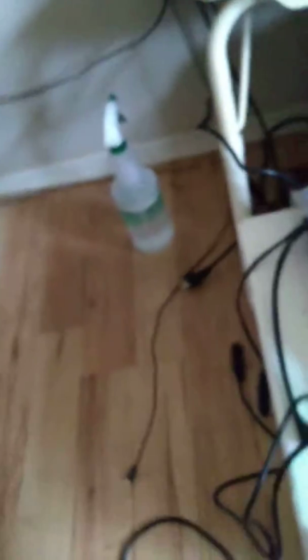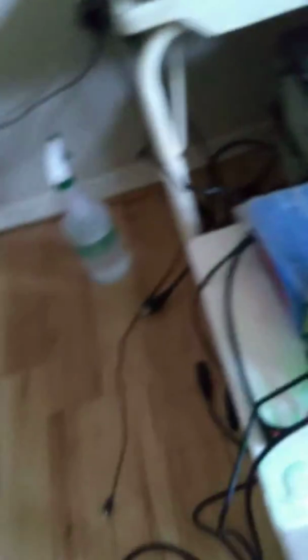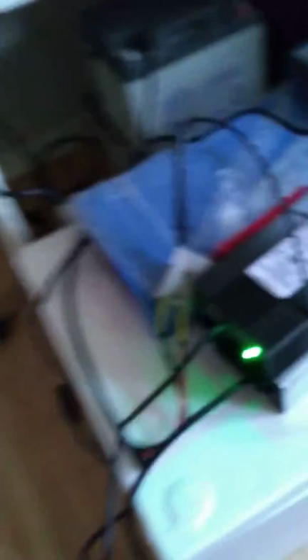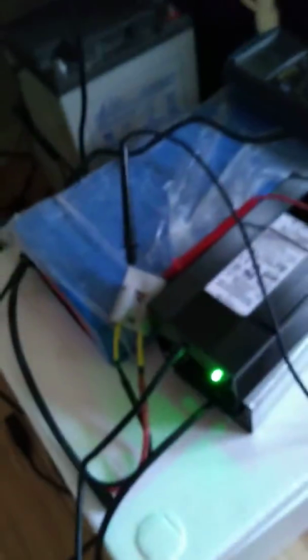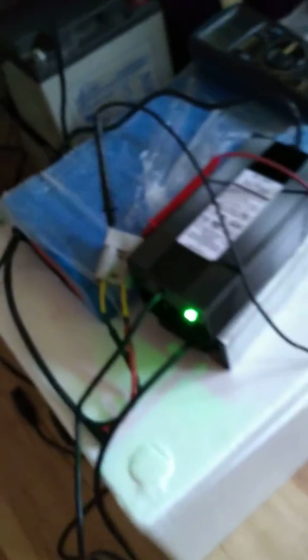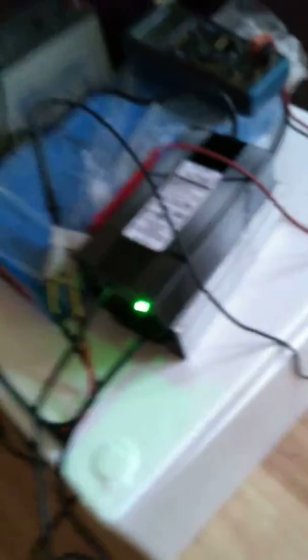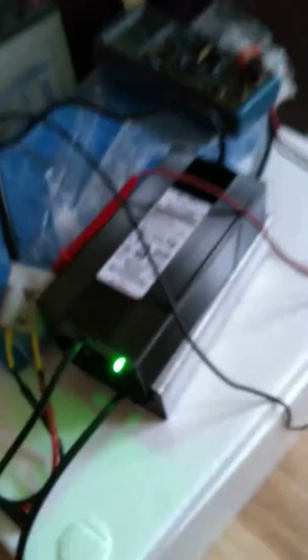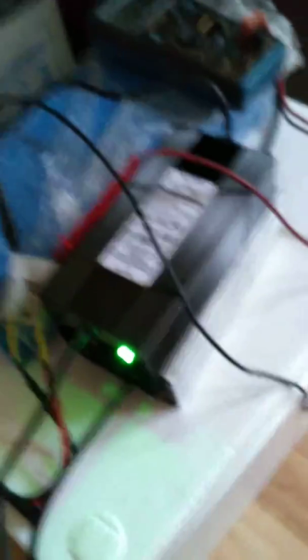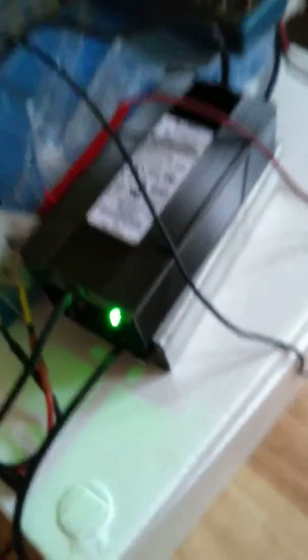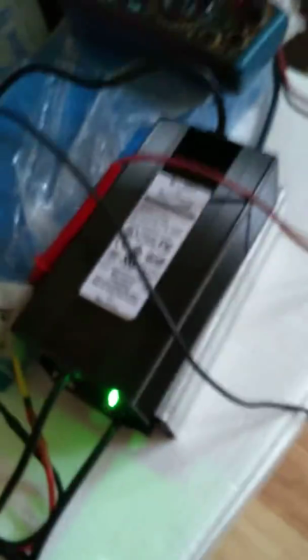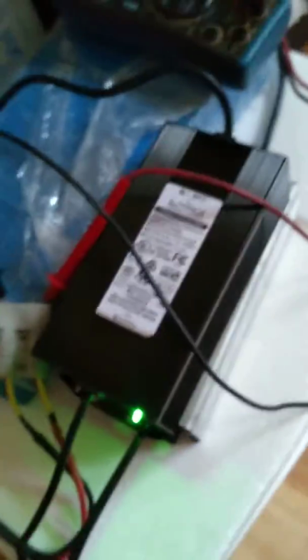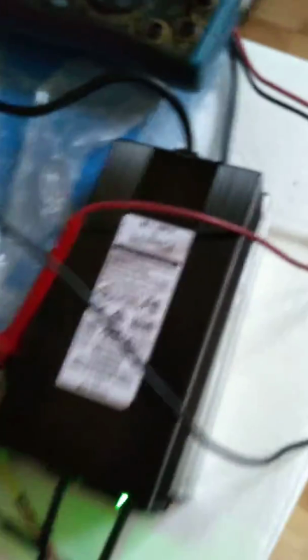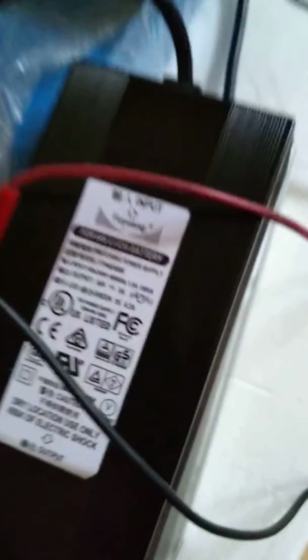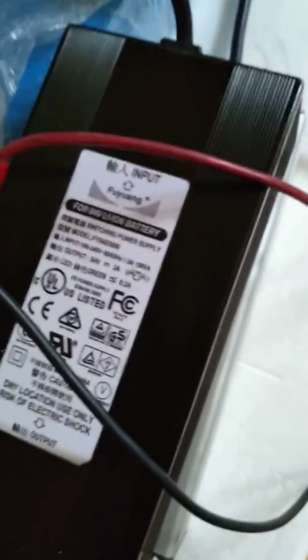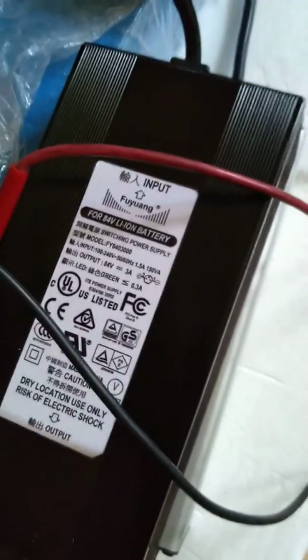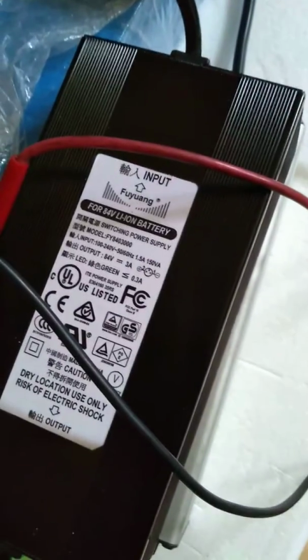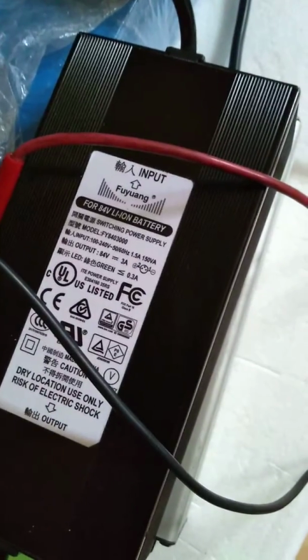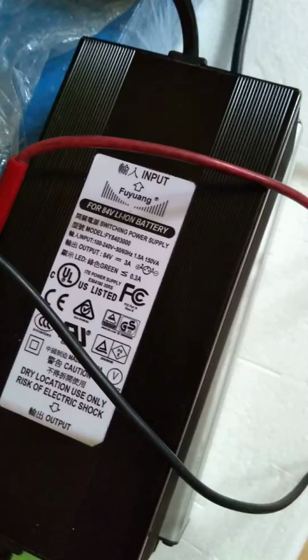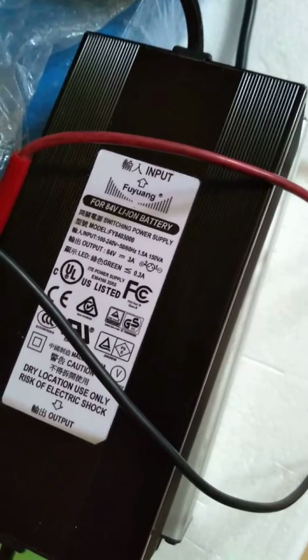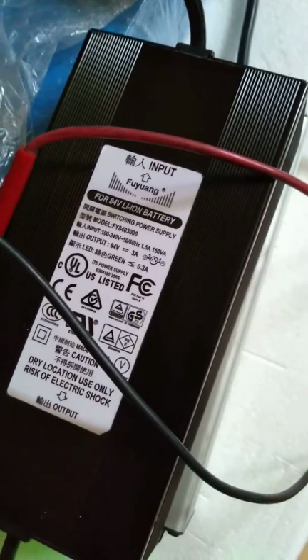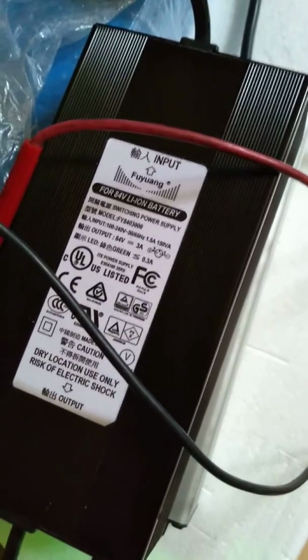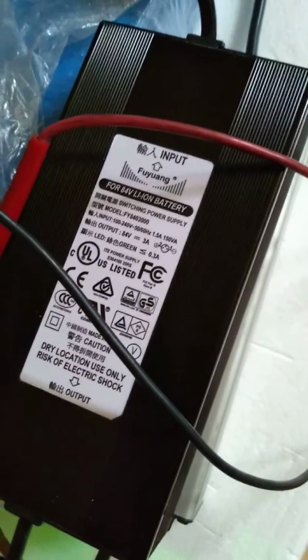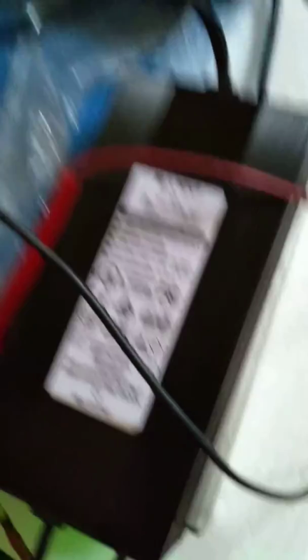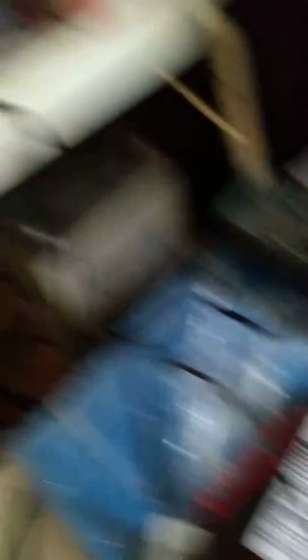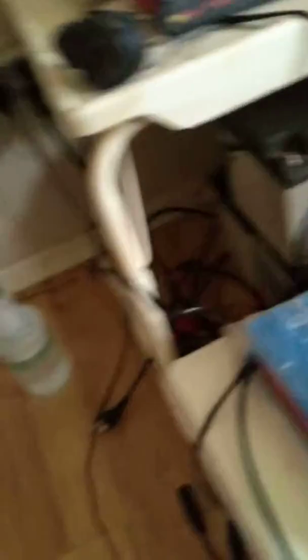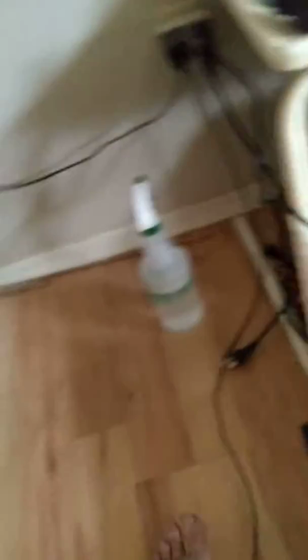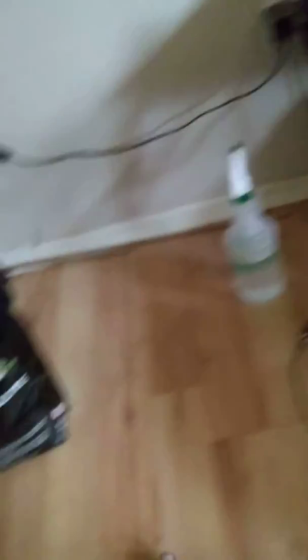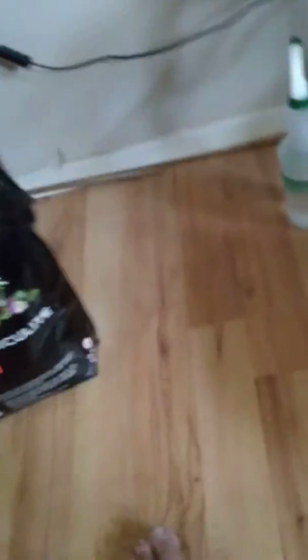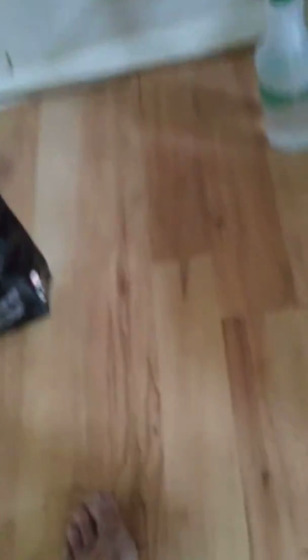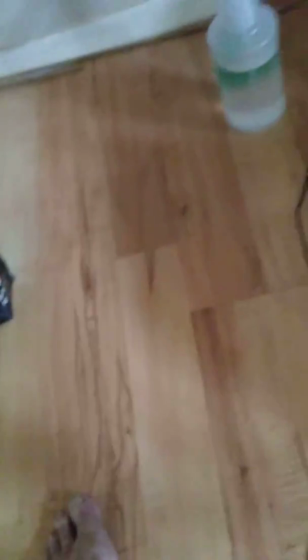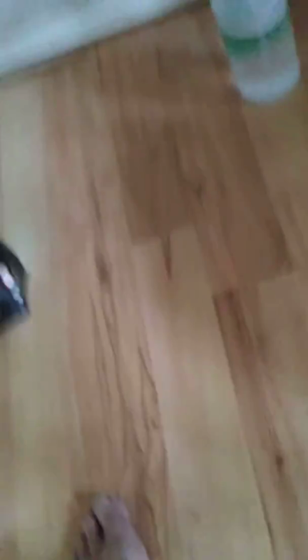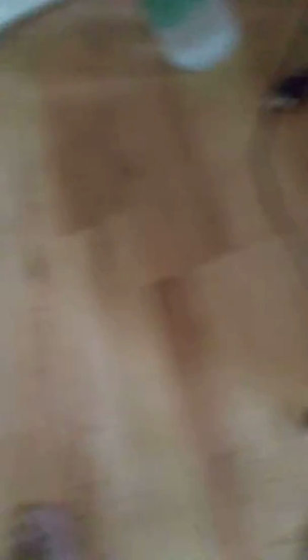I have the charger plugged in — this is the charger that you guys sent yesterday — and I'm just about to plug that into the battery.